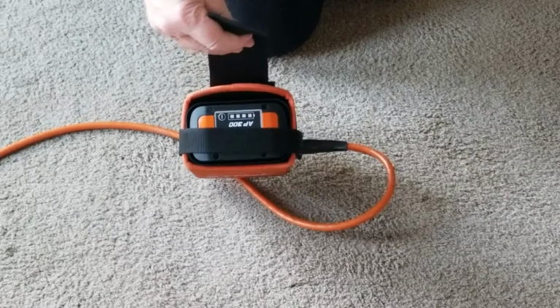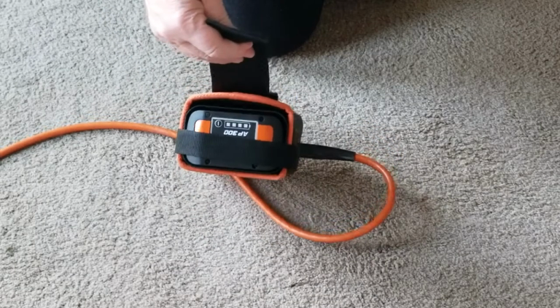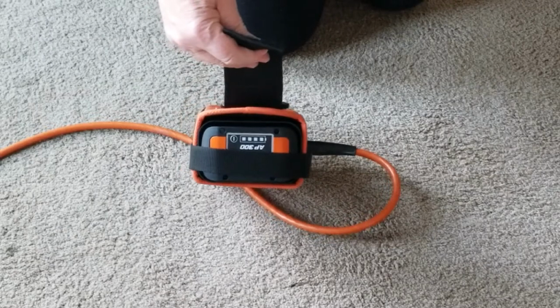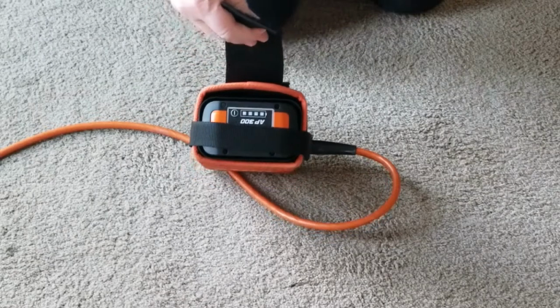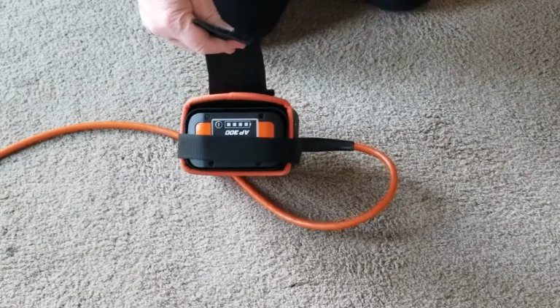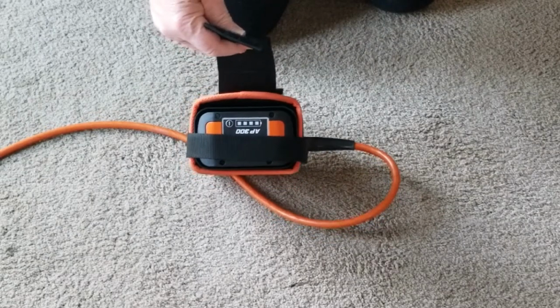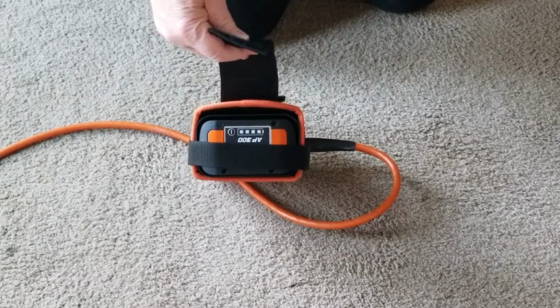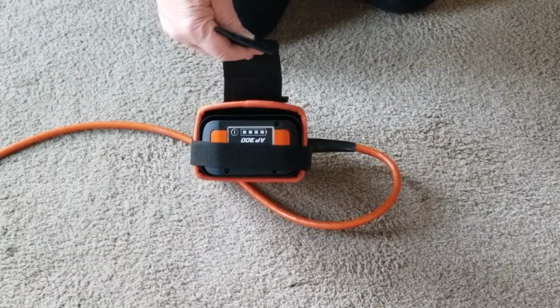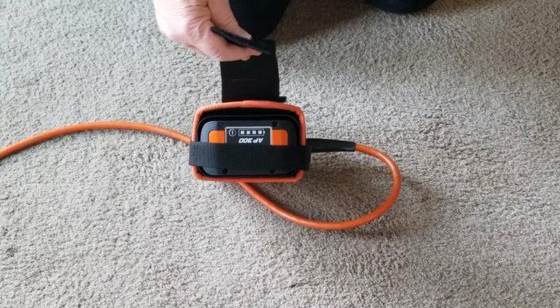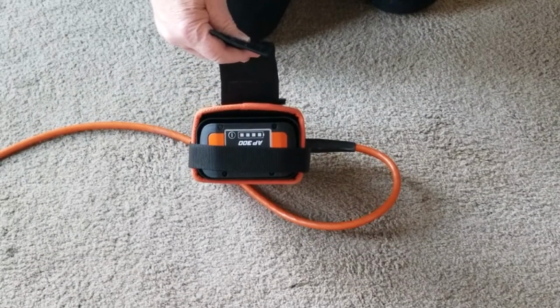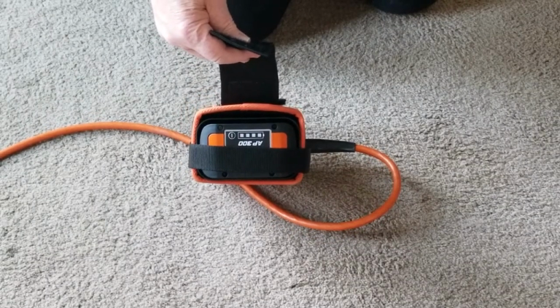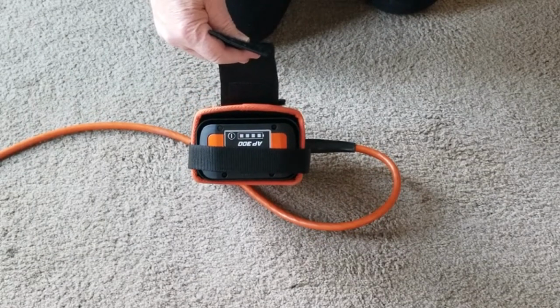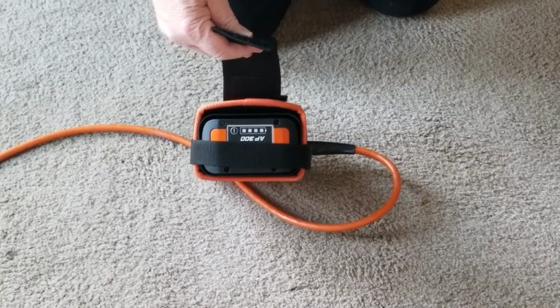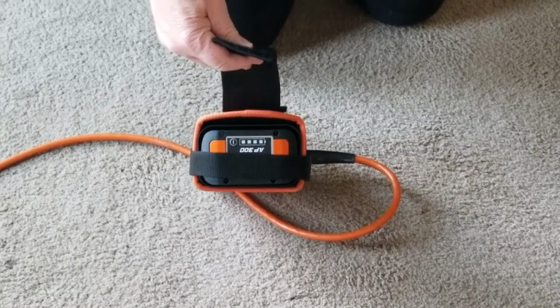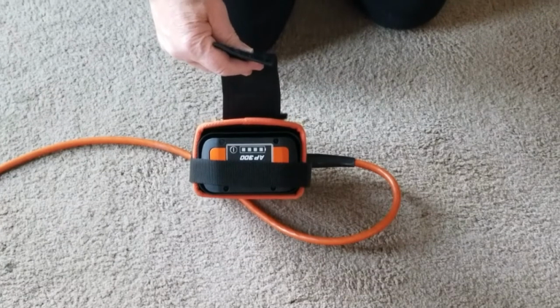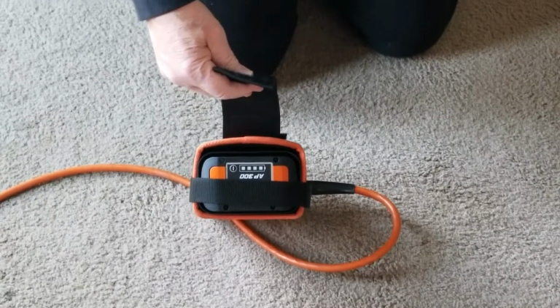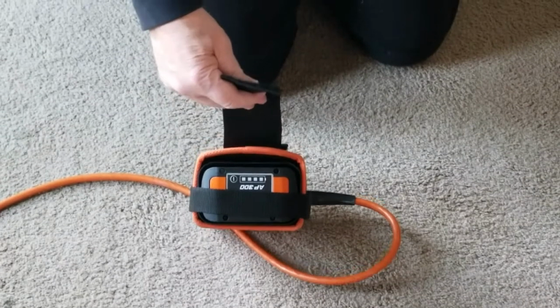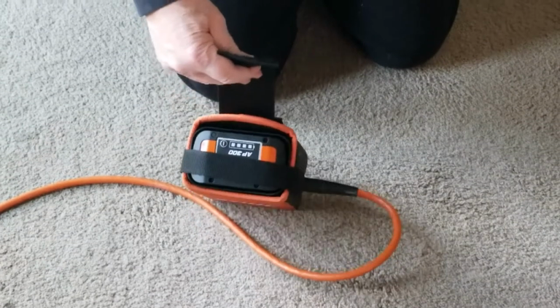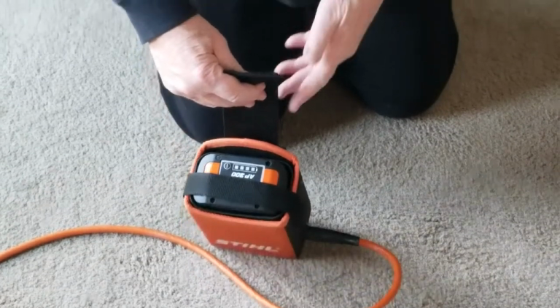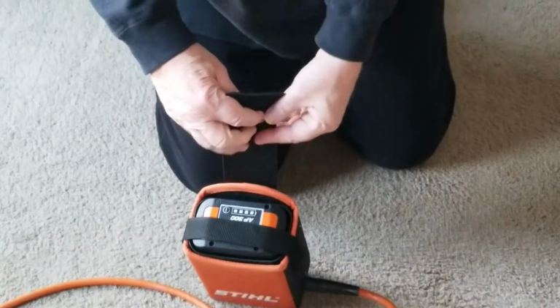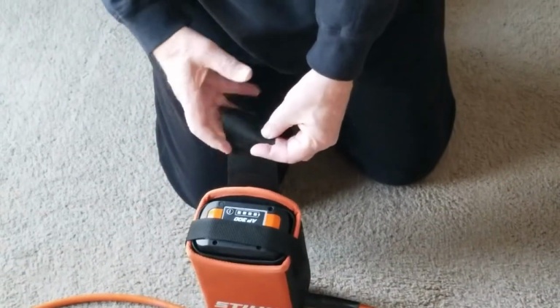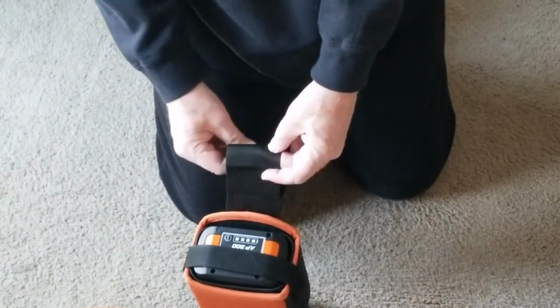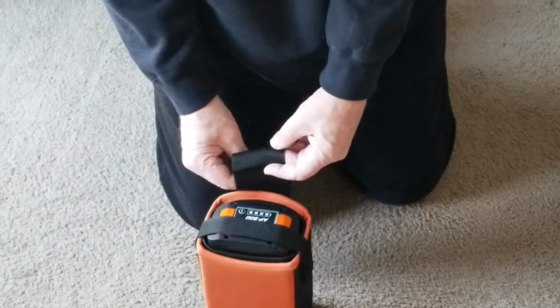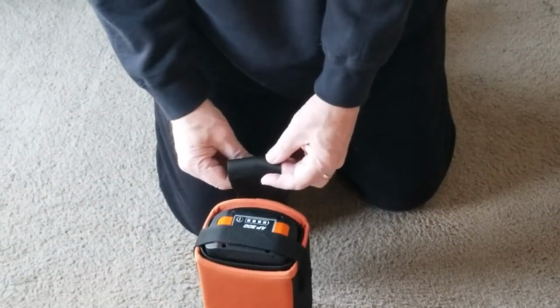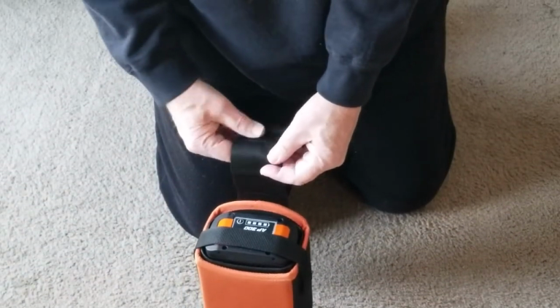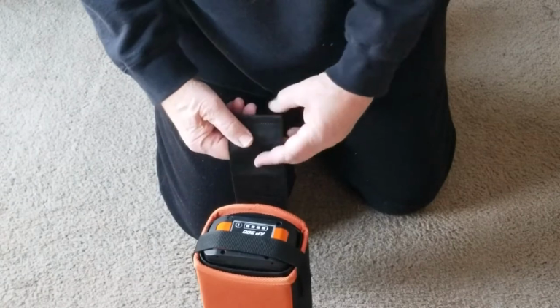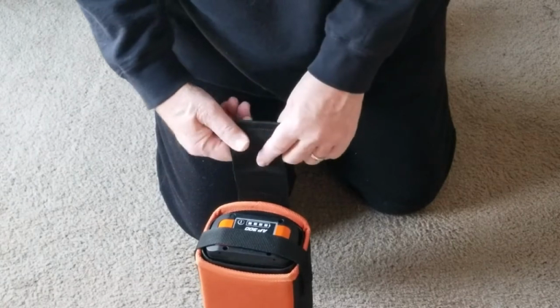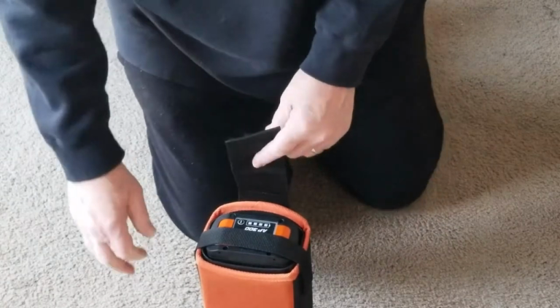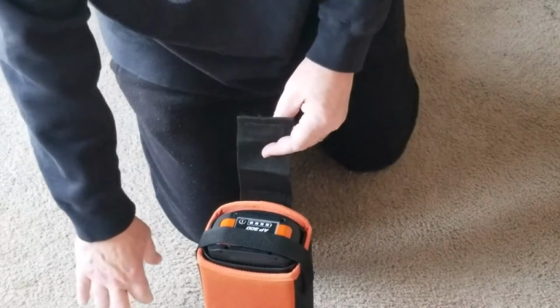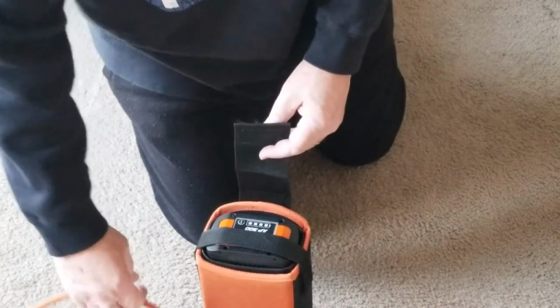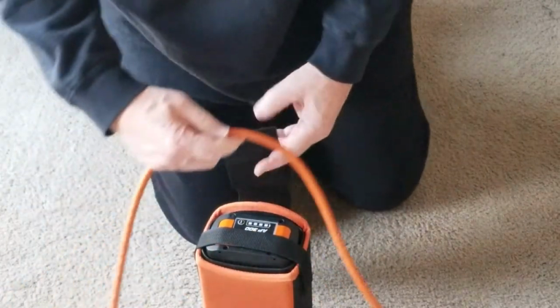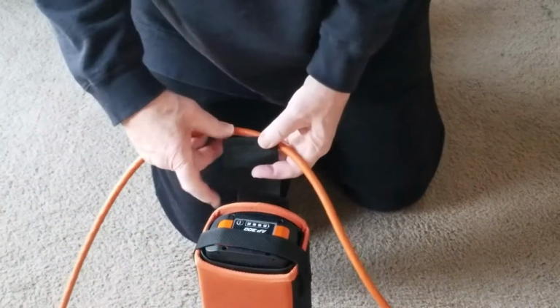This video is to explain the strapping system on the steel AP battery bag with cord. The first time I tried to use it, I put it on my belt, but that didn't hold too well.